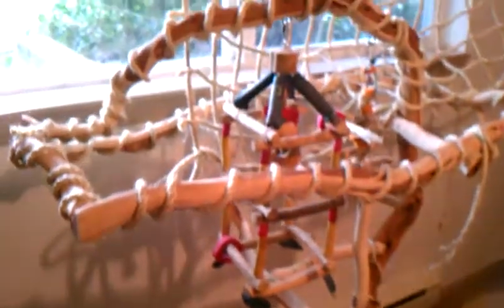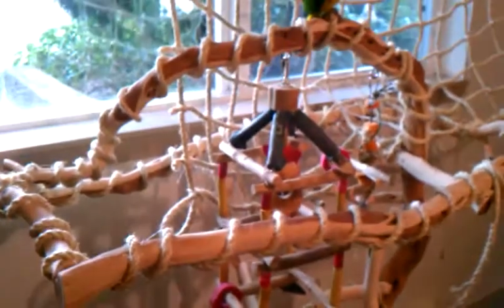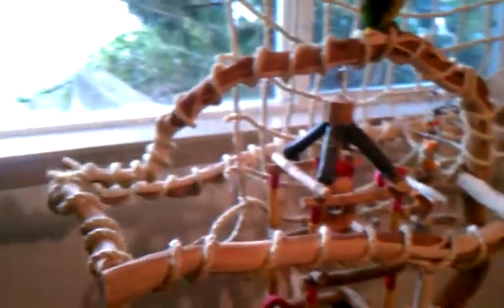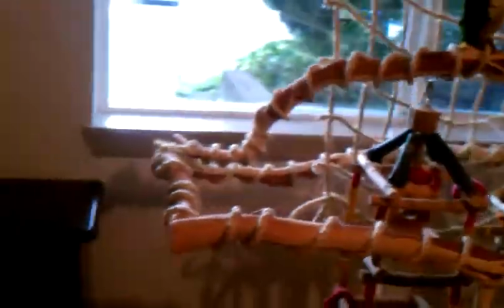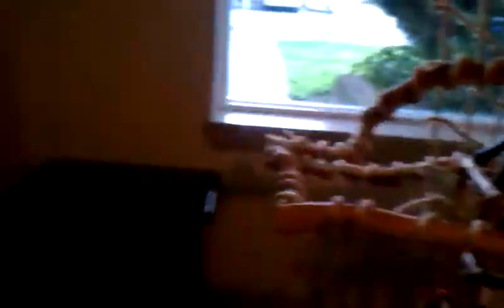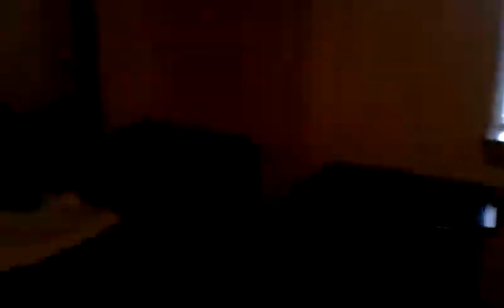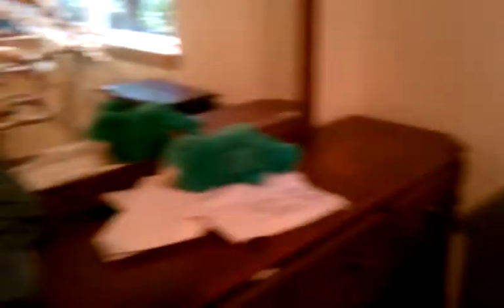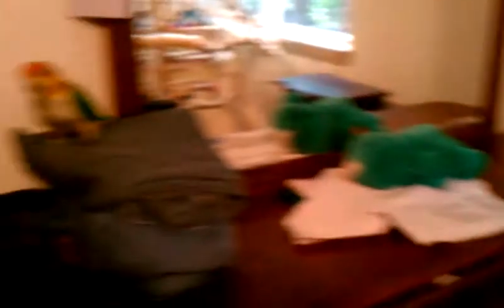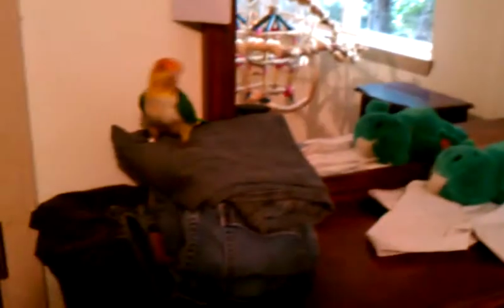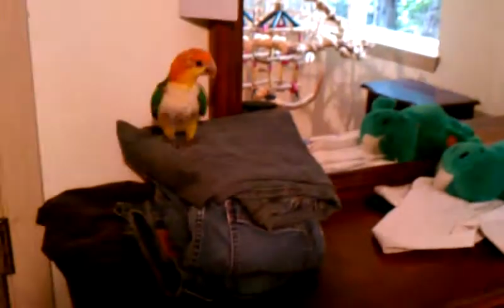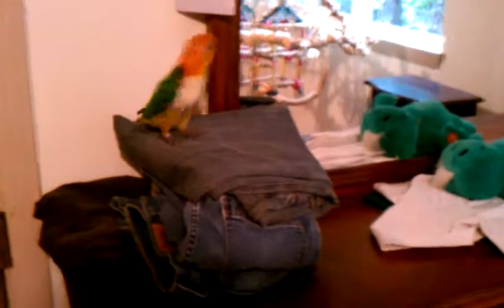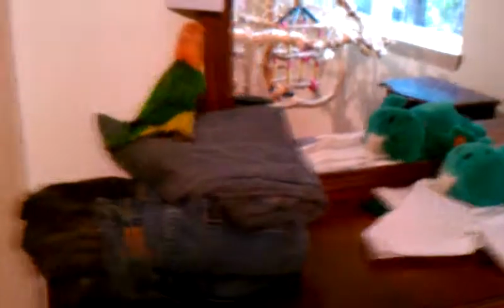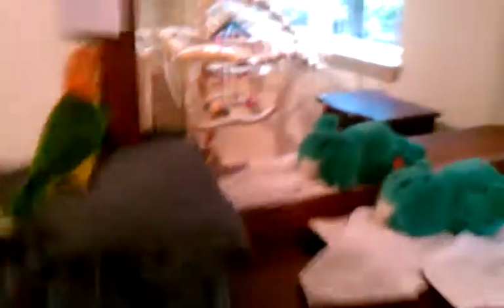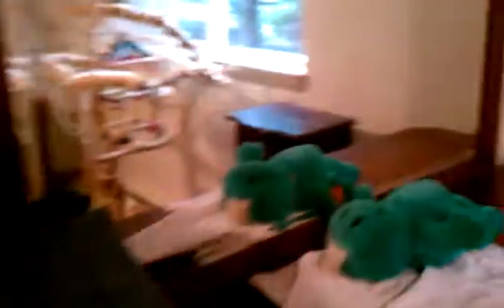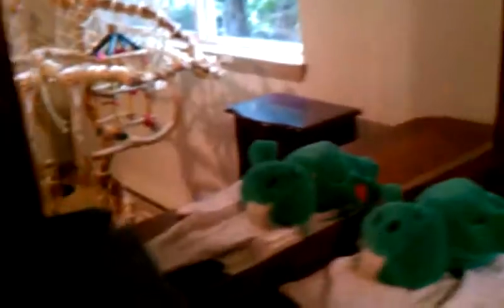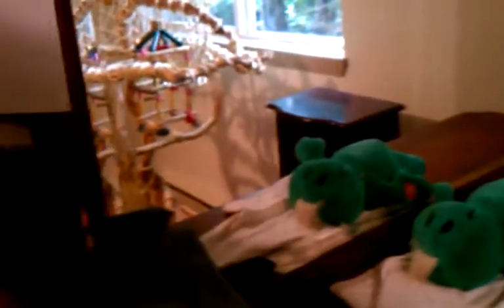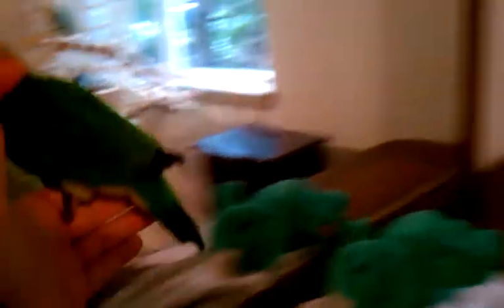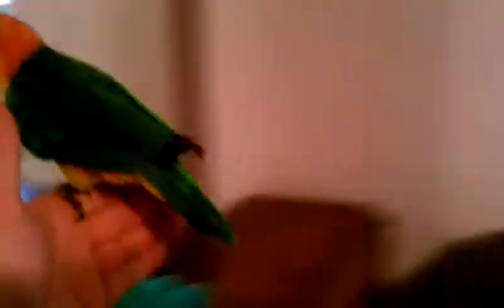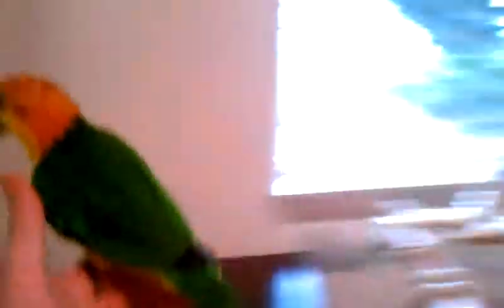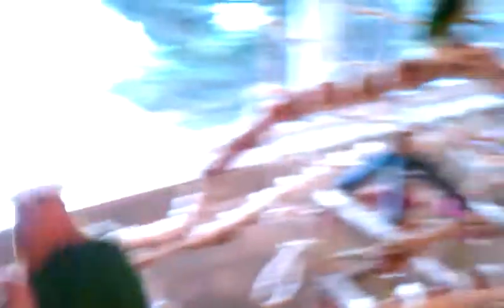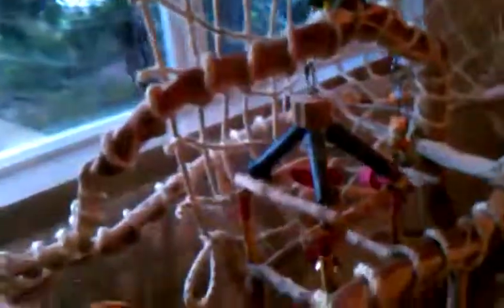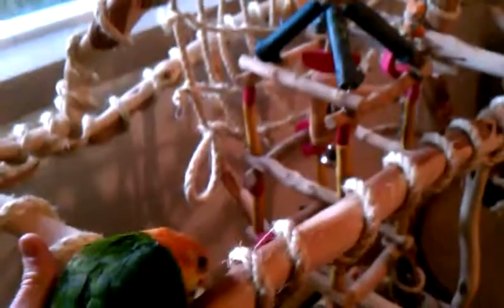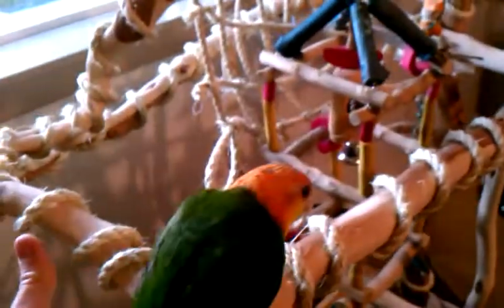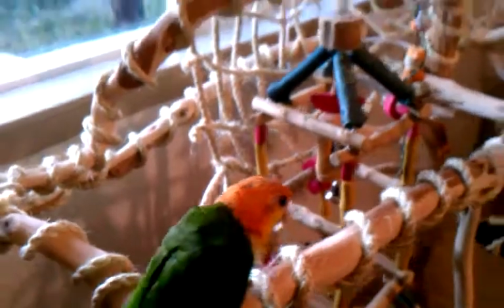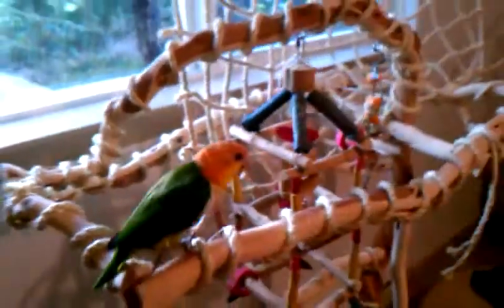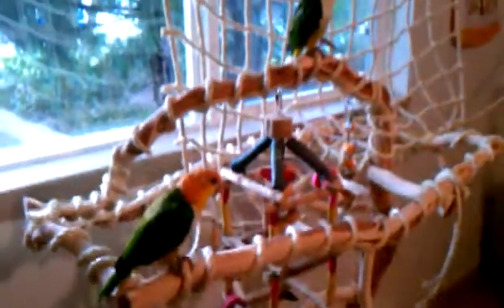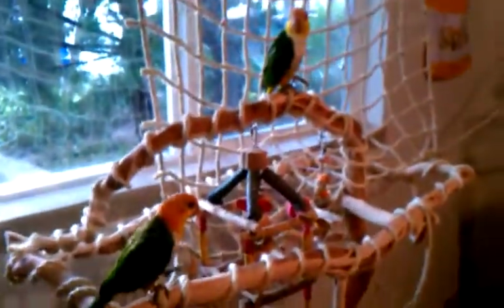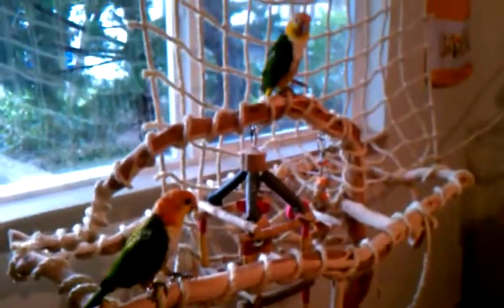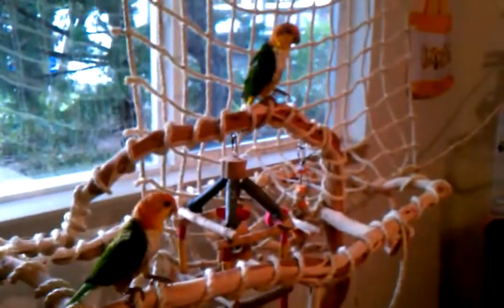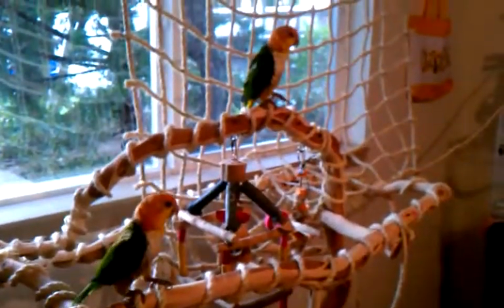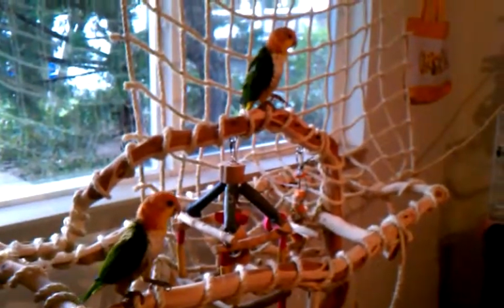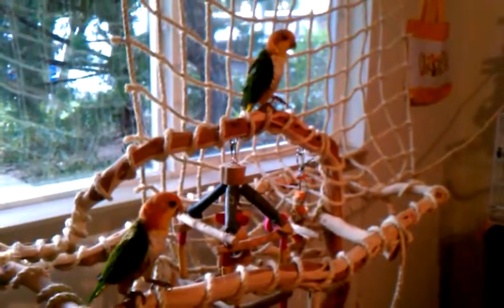Feel free to check that out. One of them is up top, and we have another one playing on the dresser over here who probably shouldn't be there — redirecting her back. That's Mango and Kiwi, signing out.